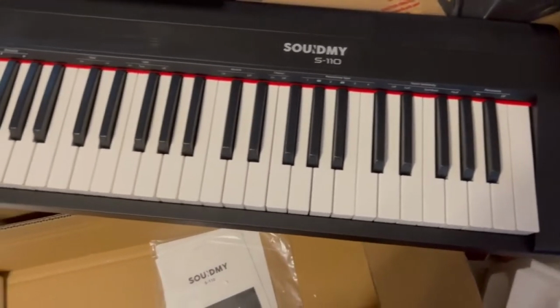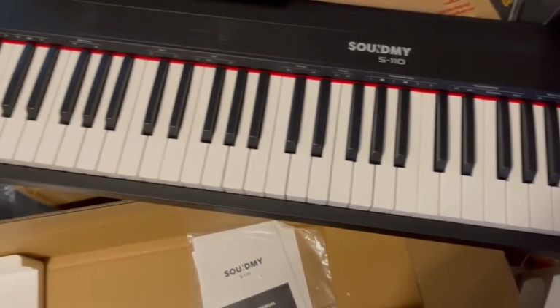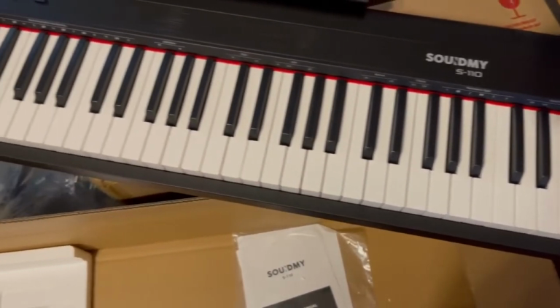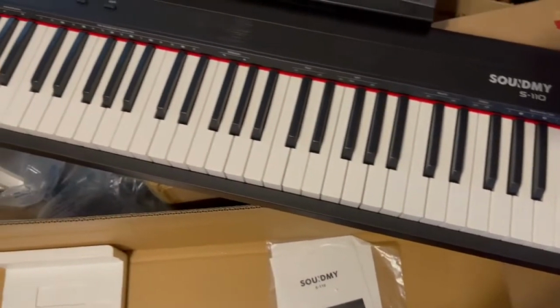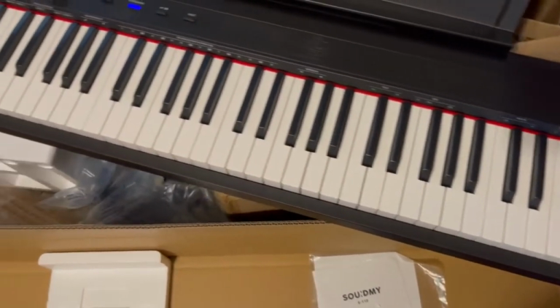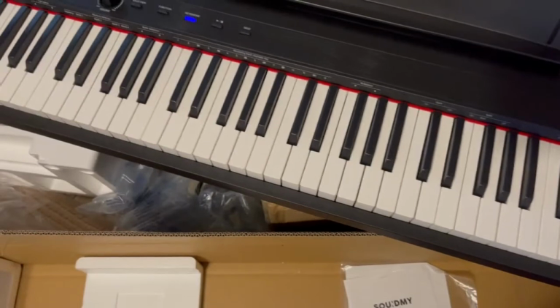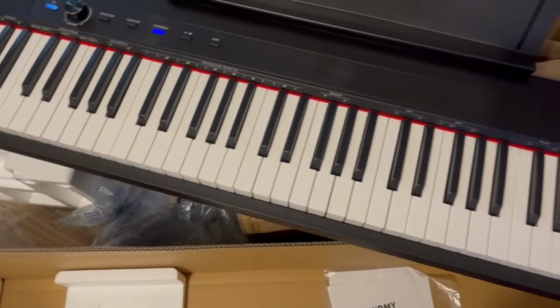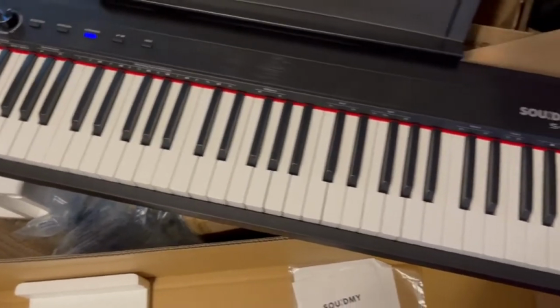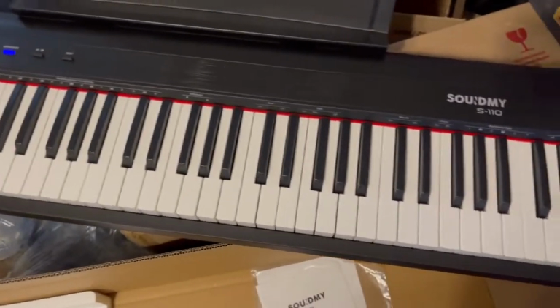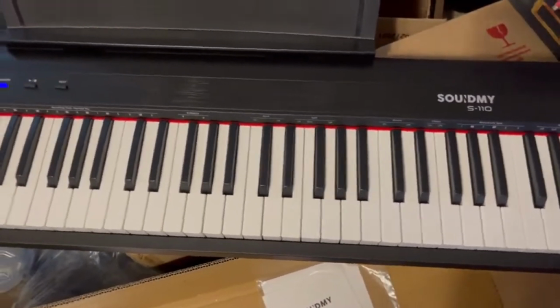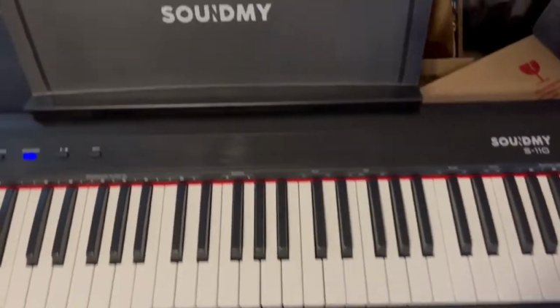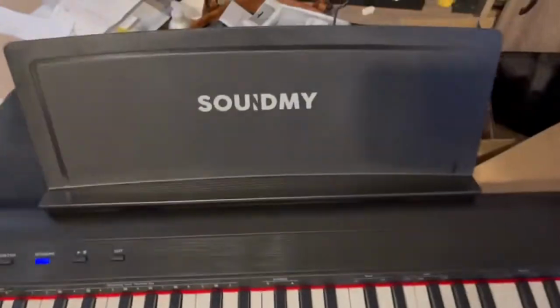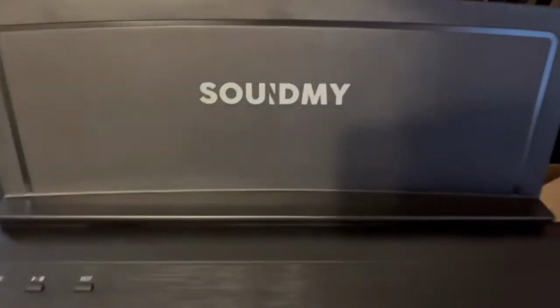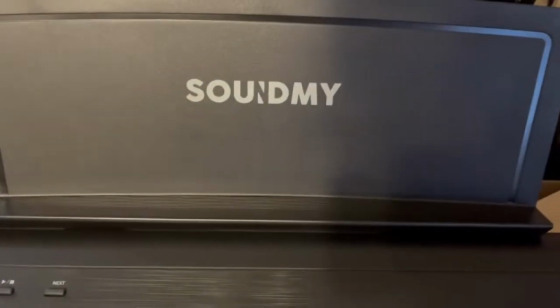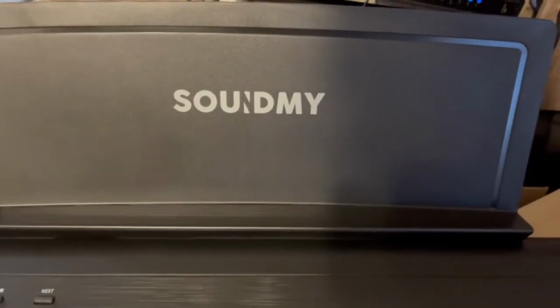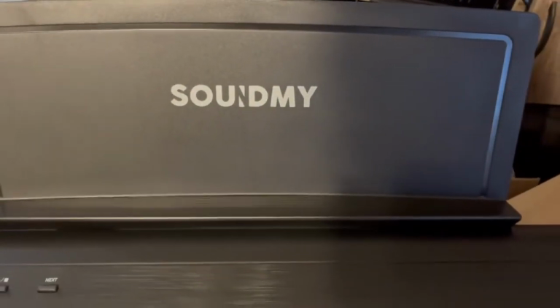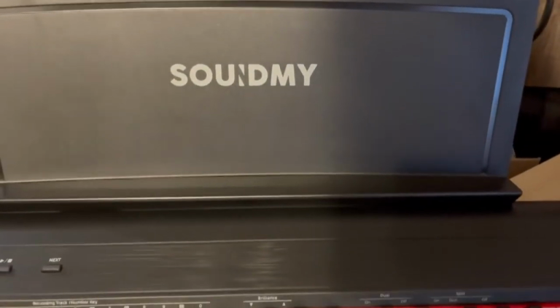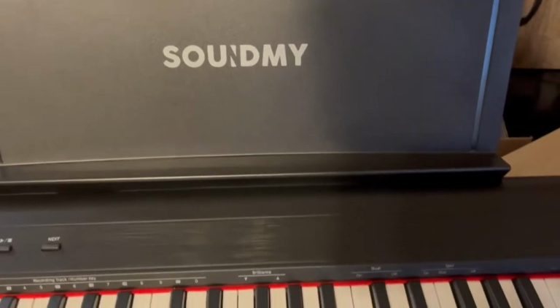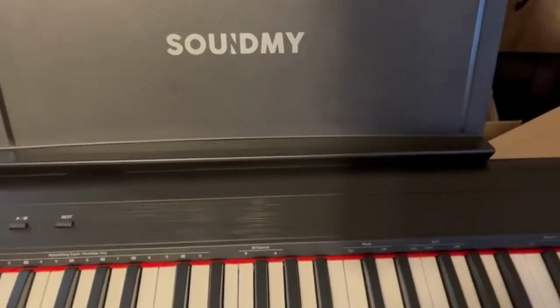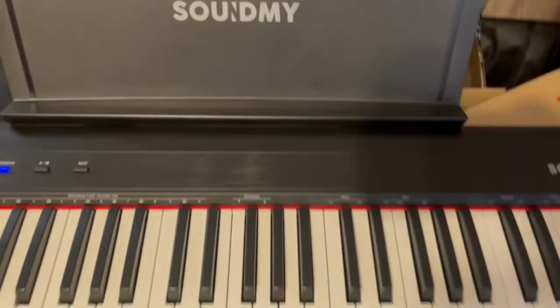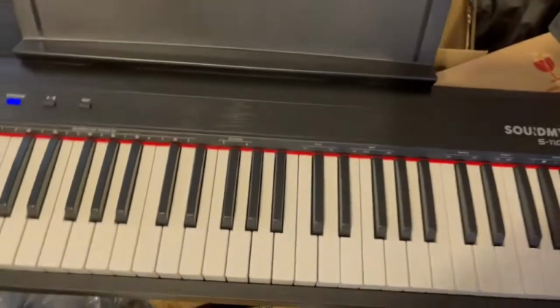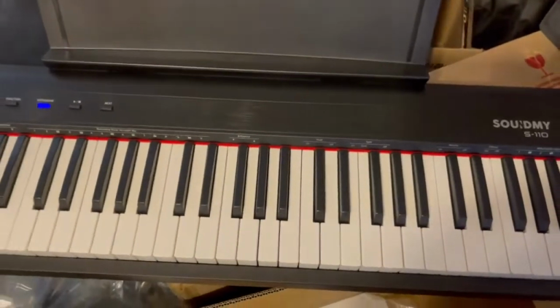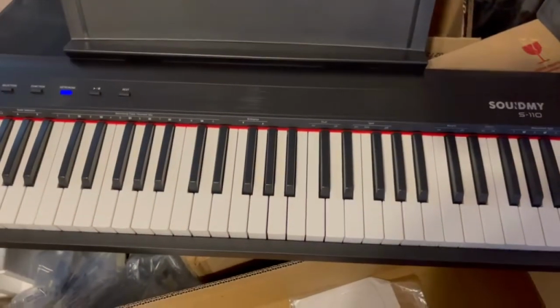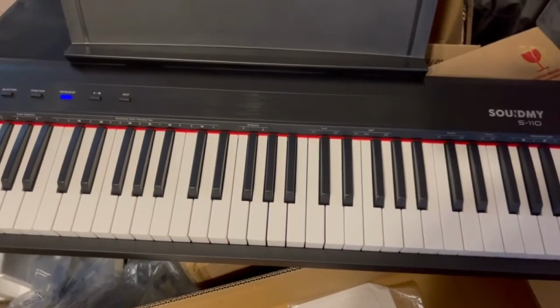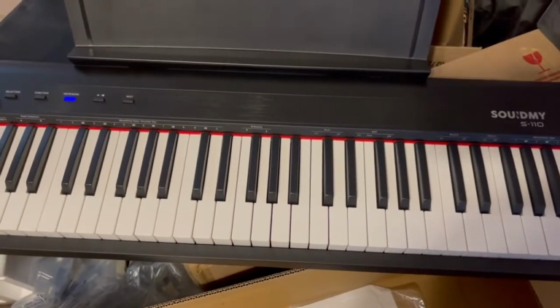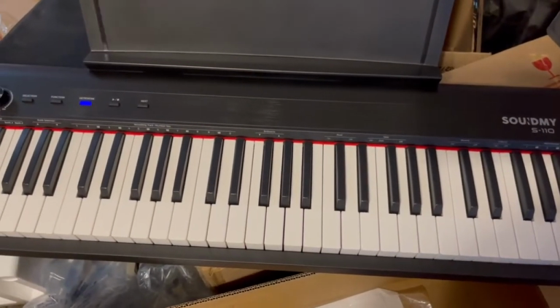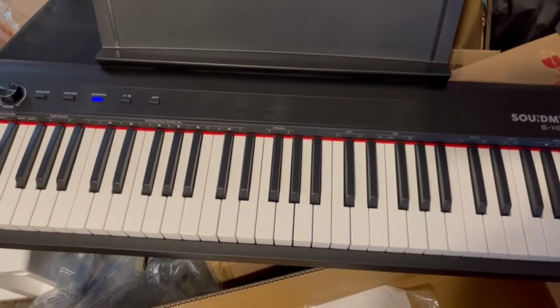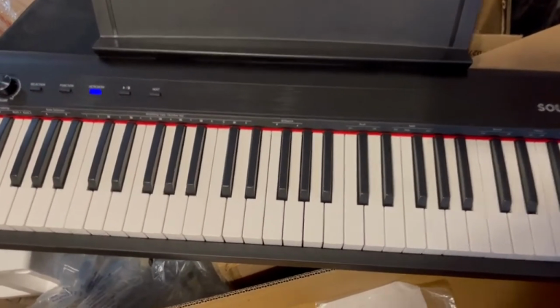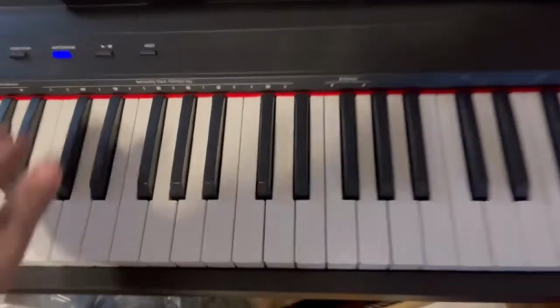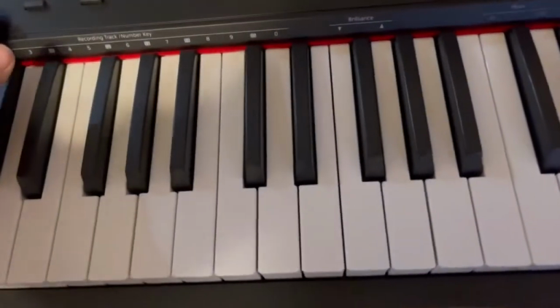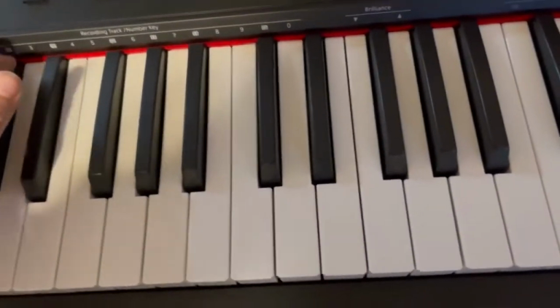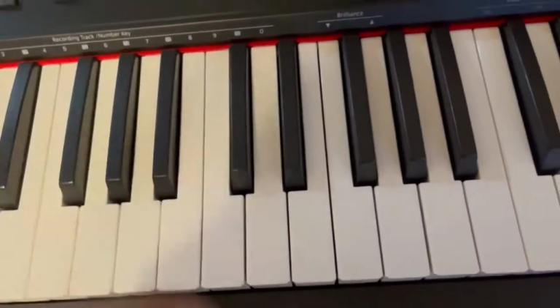I love that it includes a pedal and your music stand. The only thing you need to get is your seat and a stand to hold your keyboard. Super nice — it is so fun!